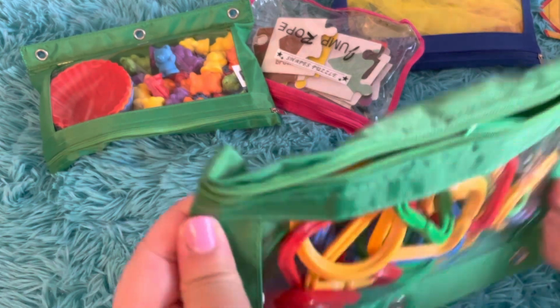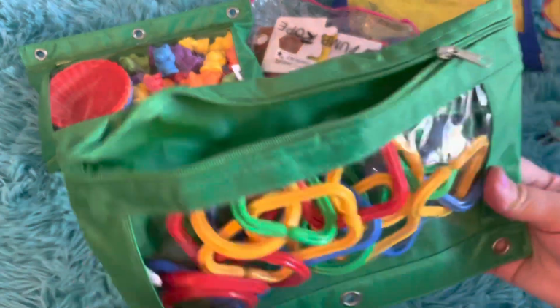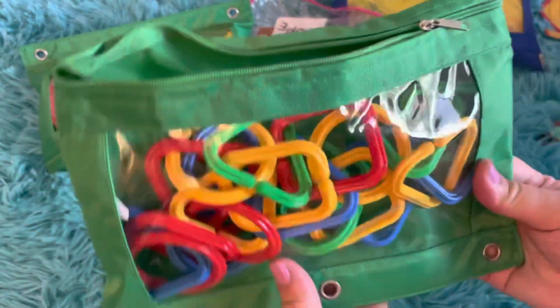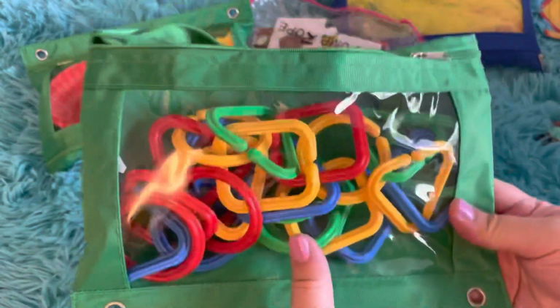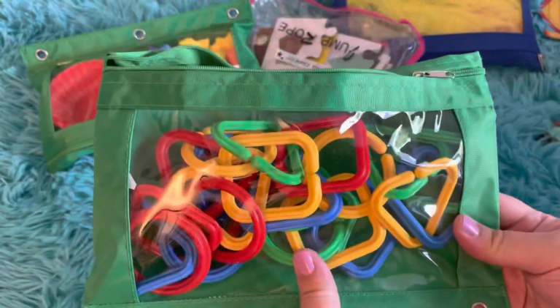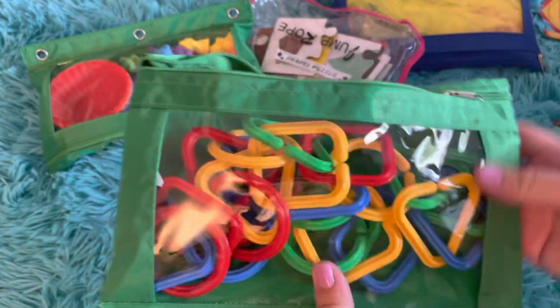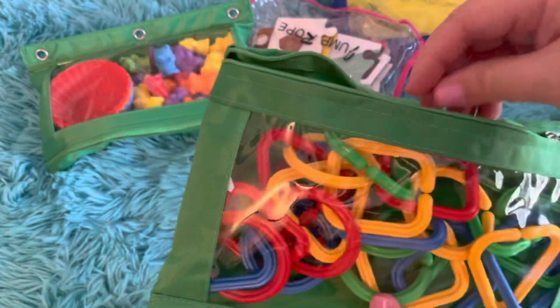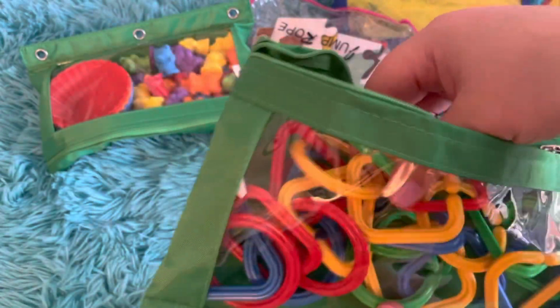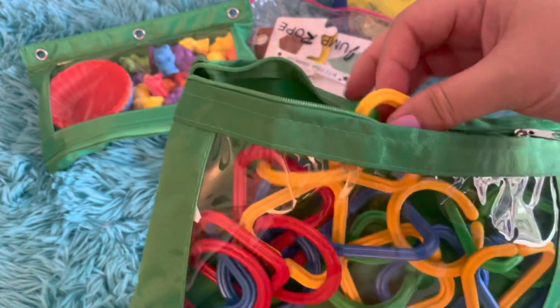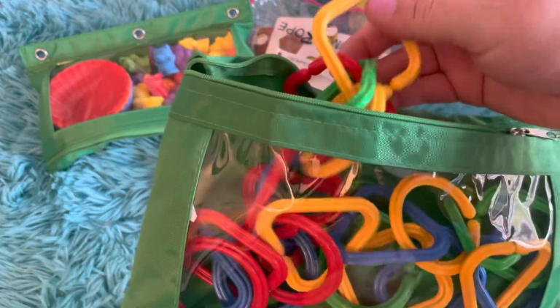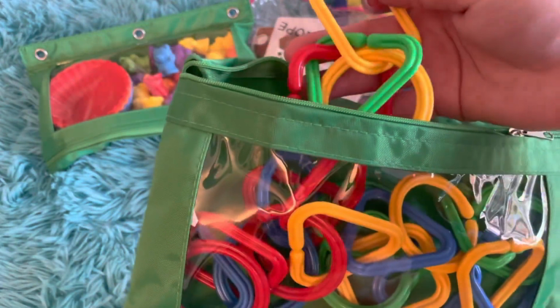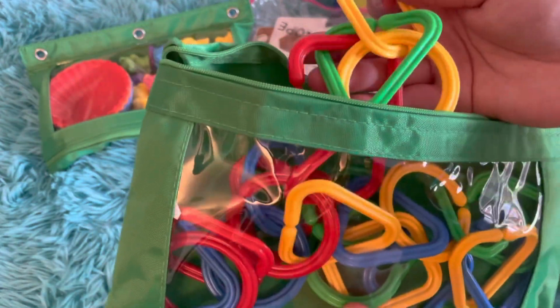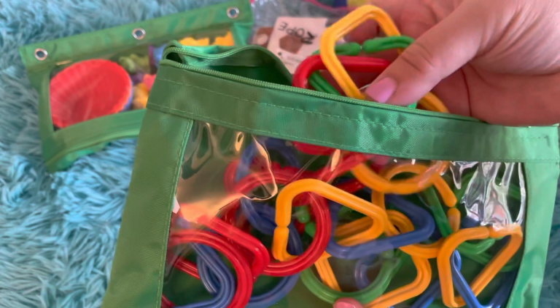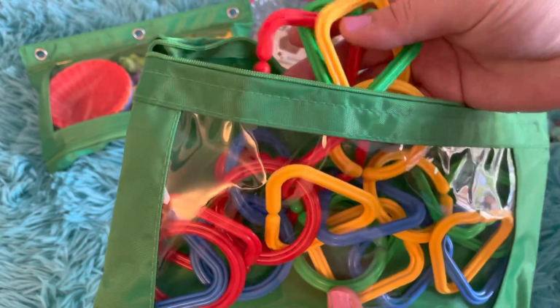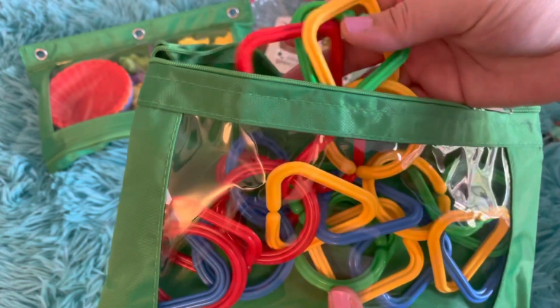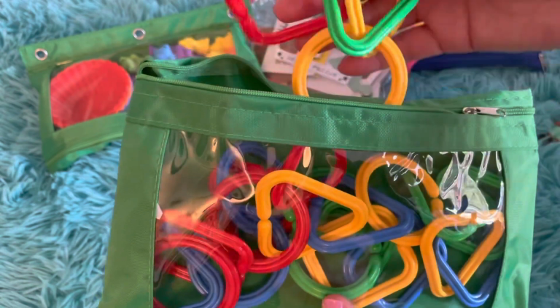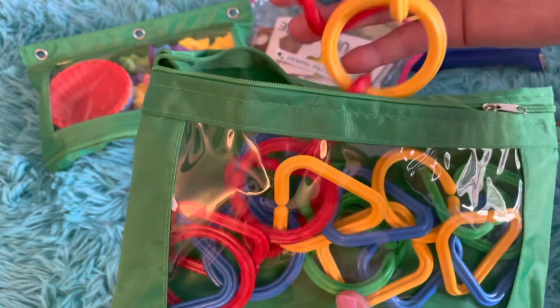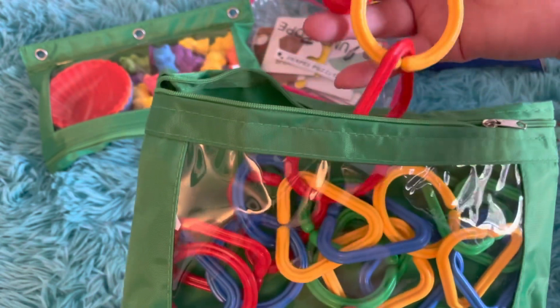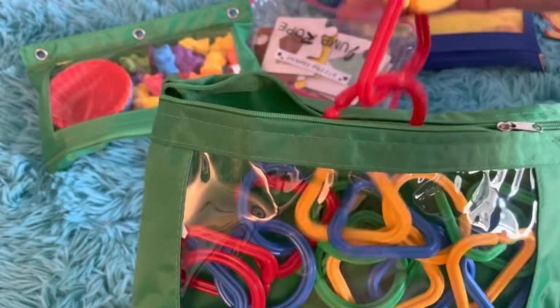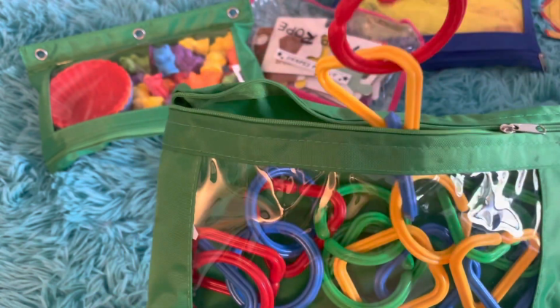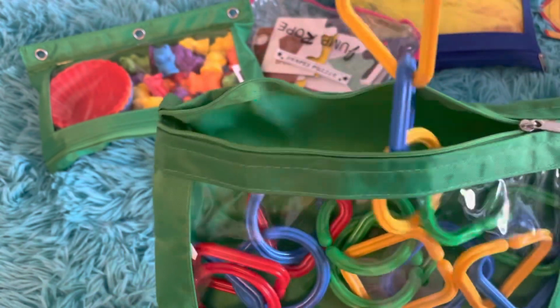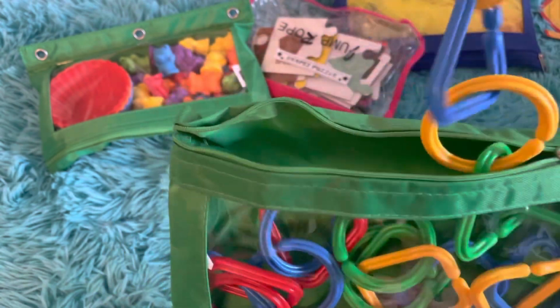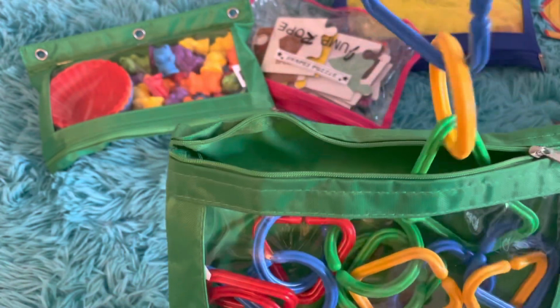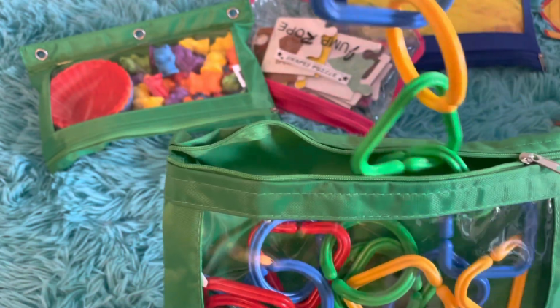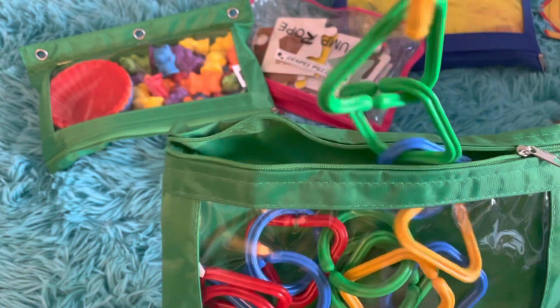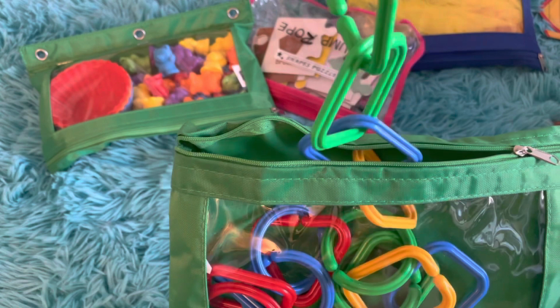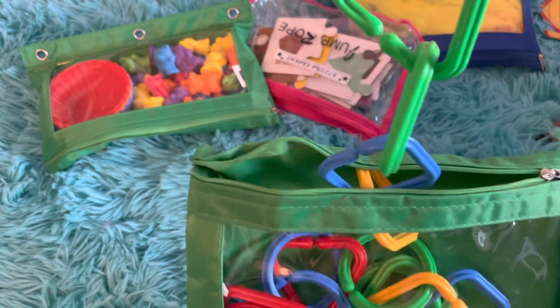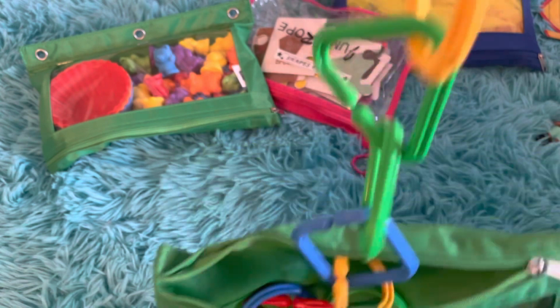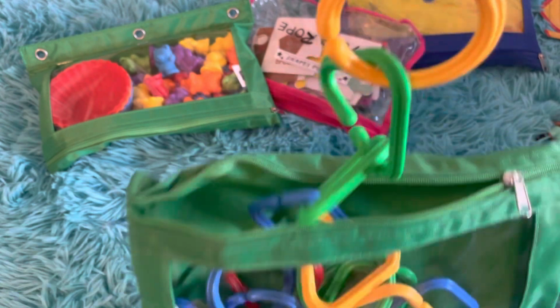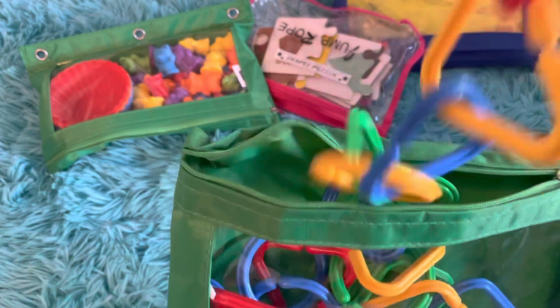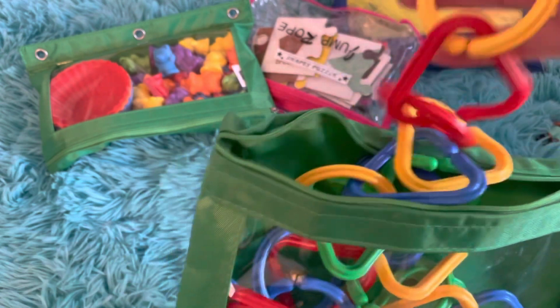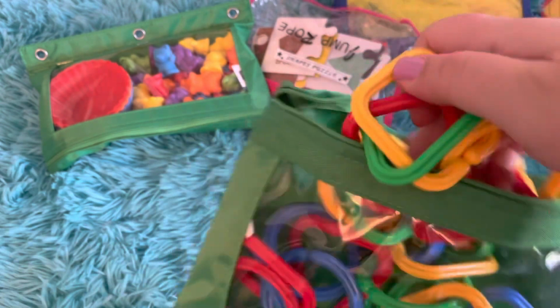Next up are our linking cubes. We also have some printouts to match the shapes, and then we might also join them together for some gross and fine motor skill.